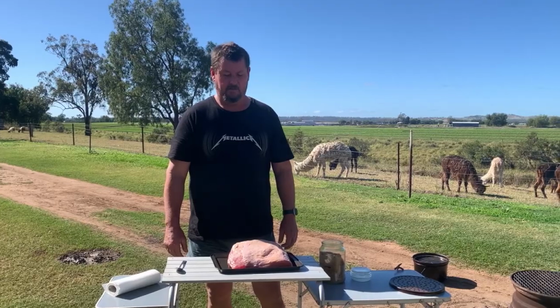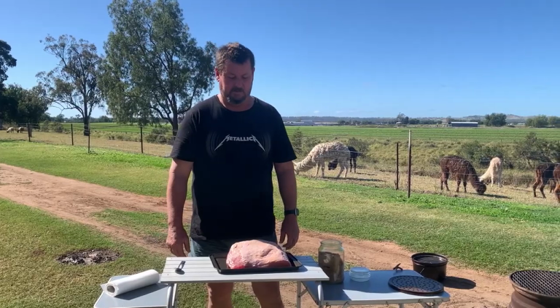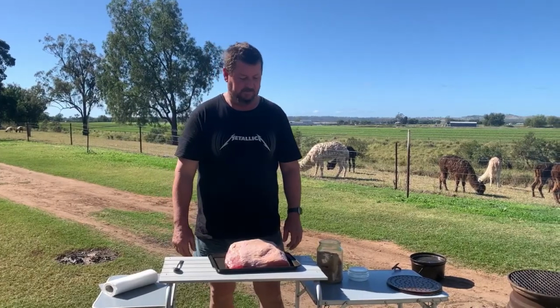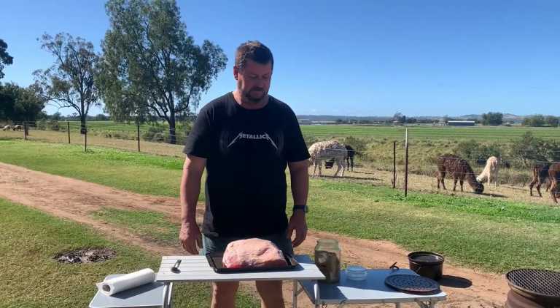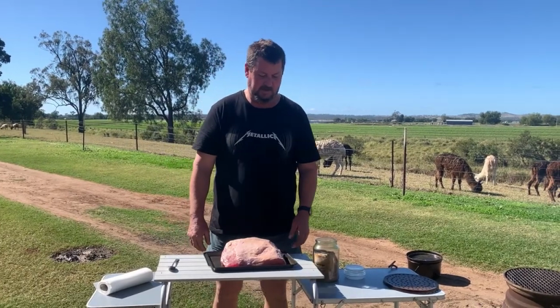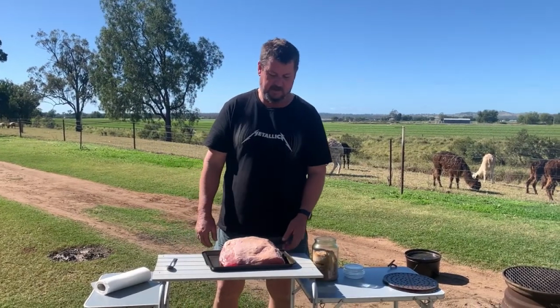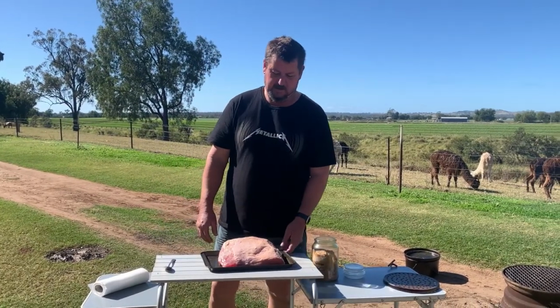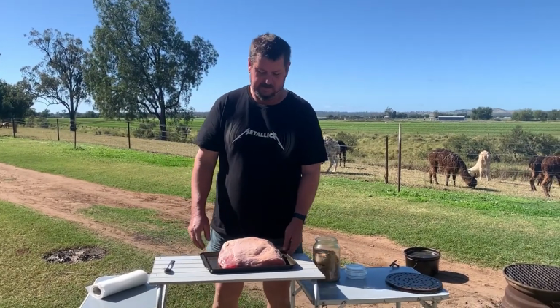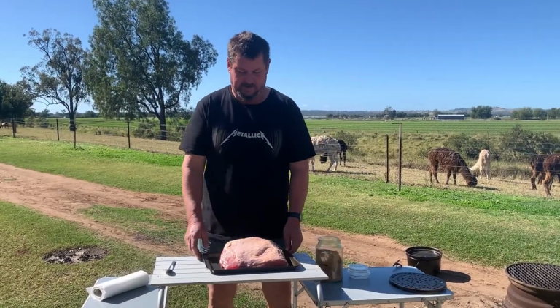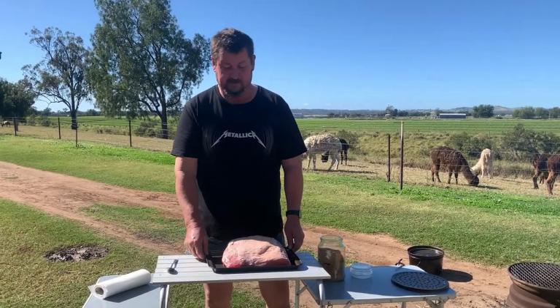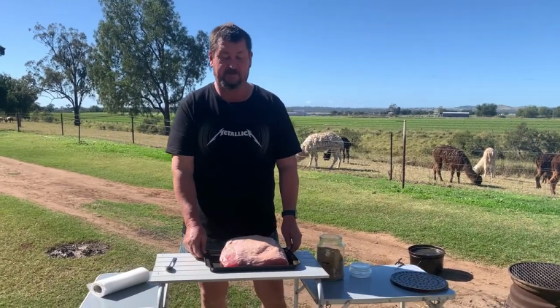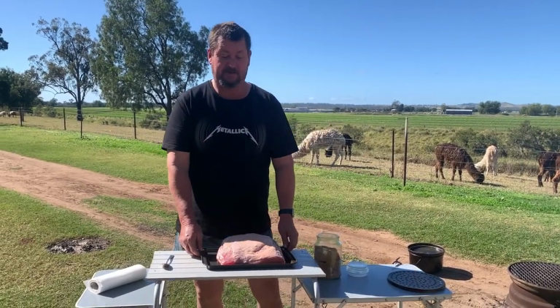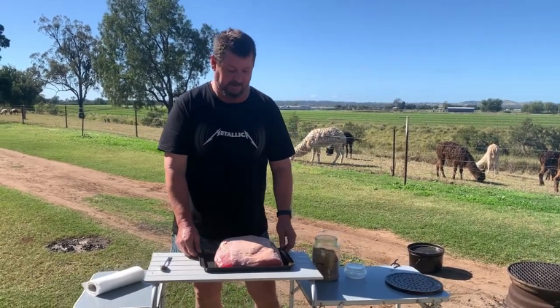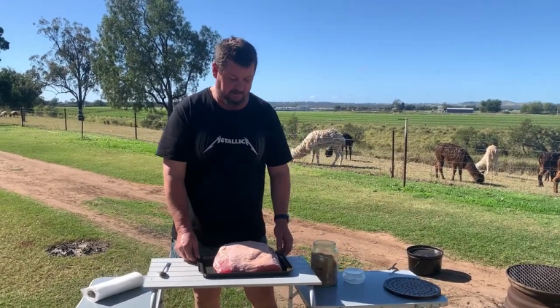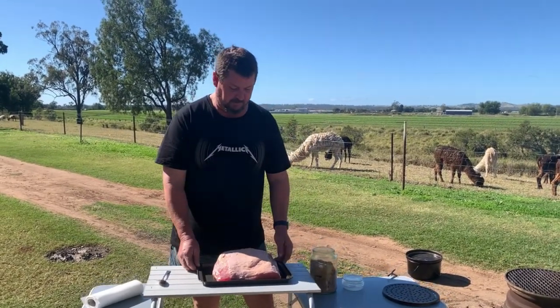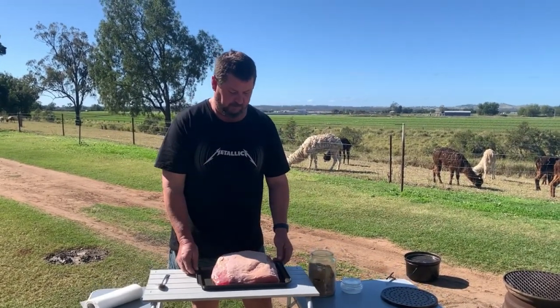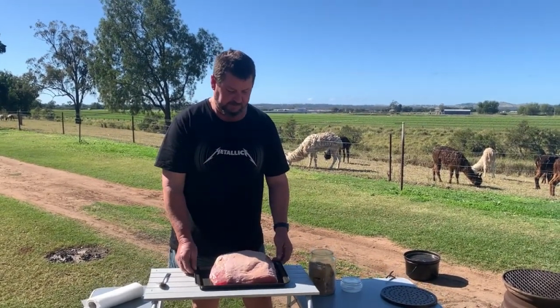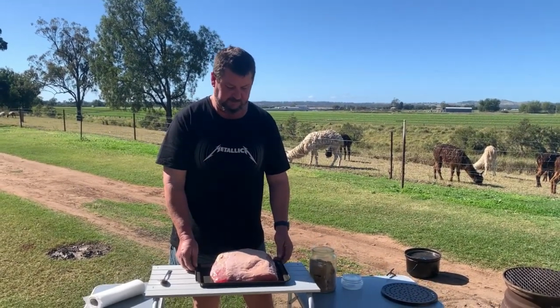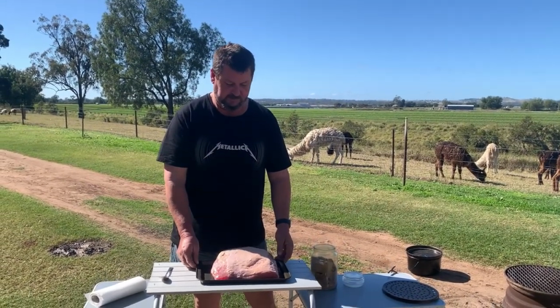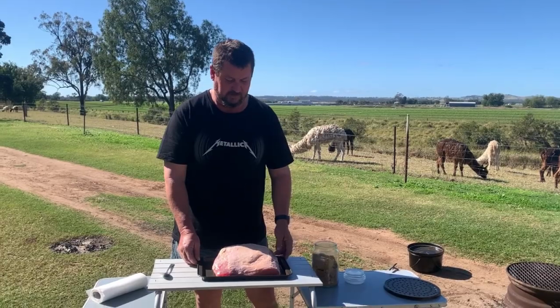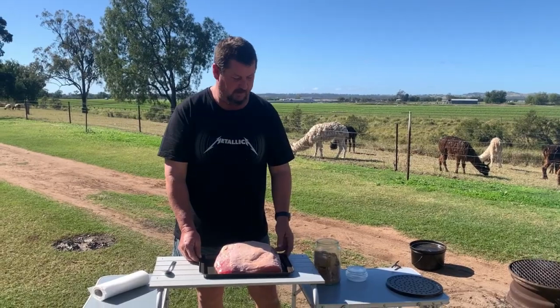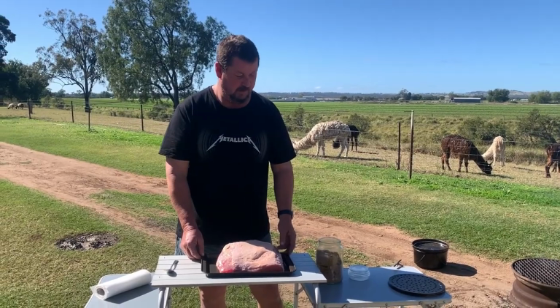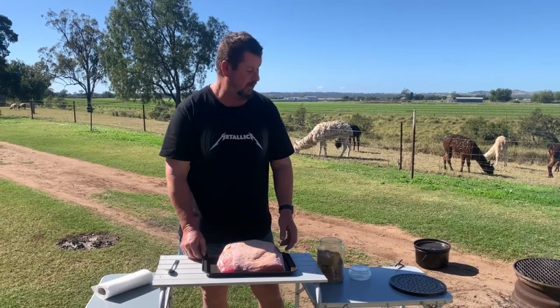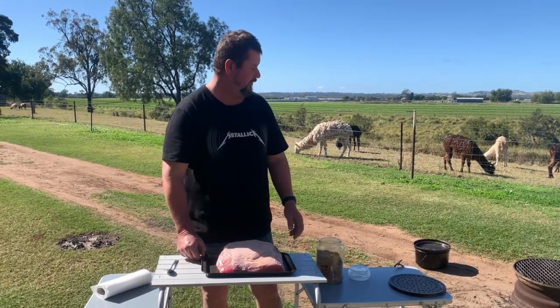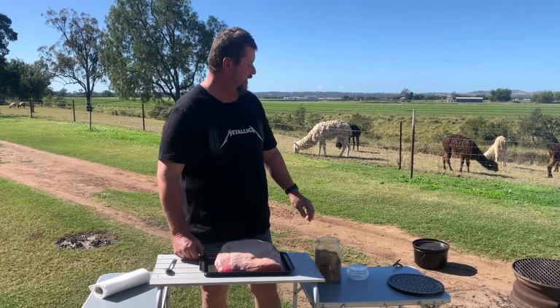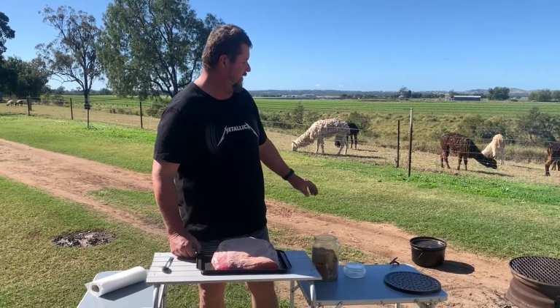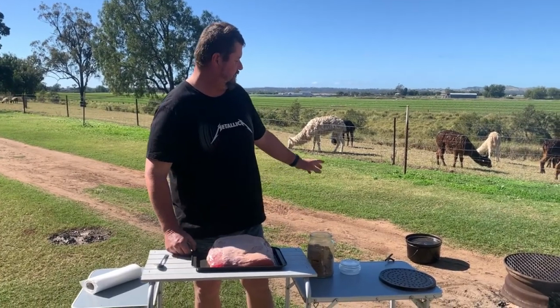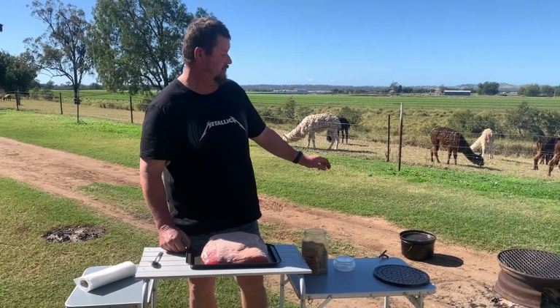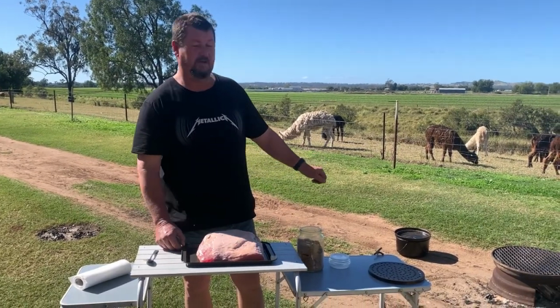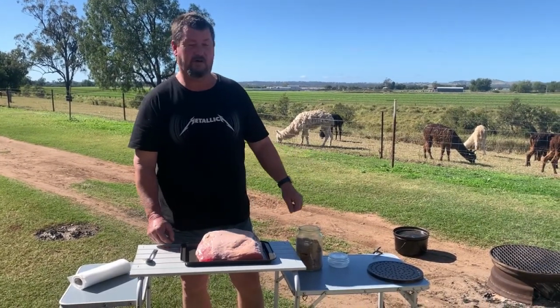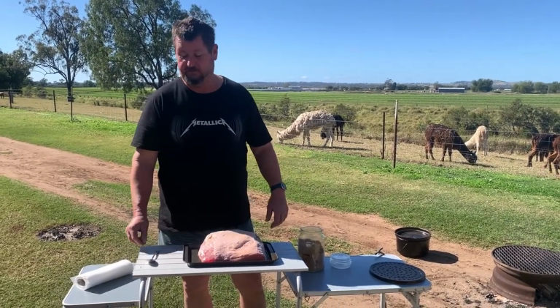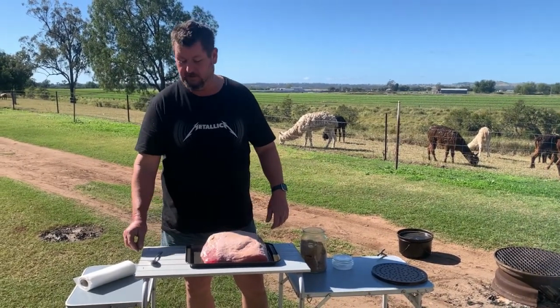Welcome back viewers. Today I've got this lovely cut of corn silverside and I'm going to do it in the camp oven over the hot fire.